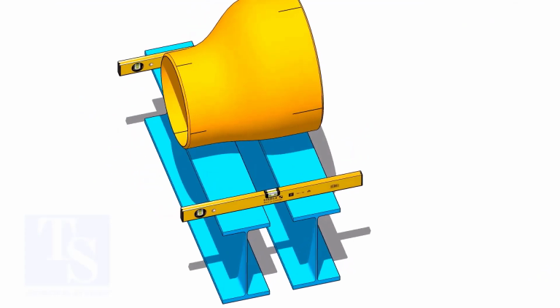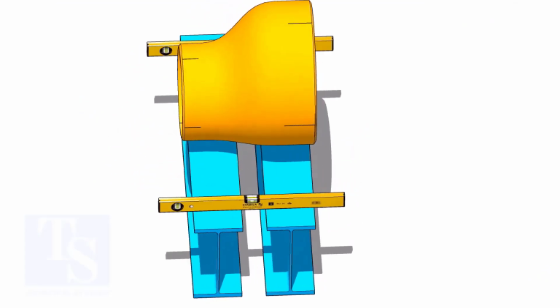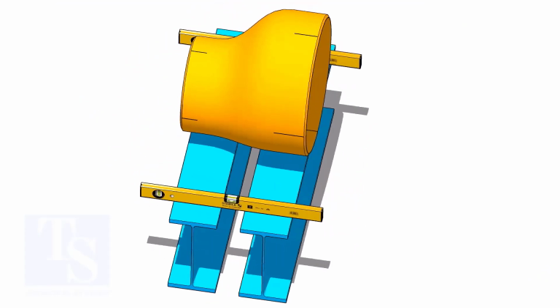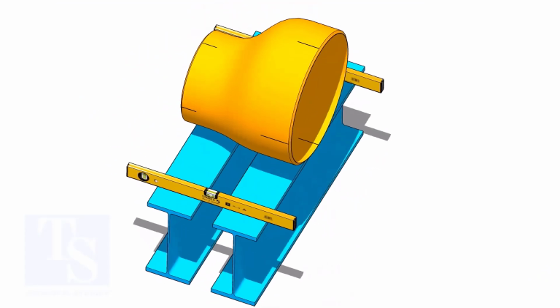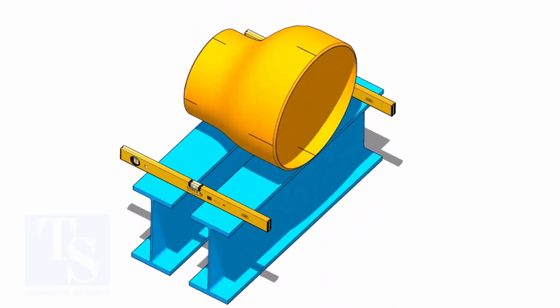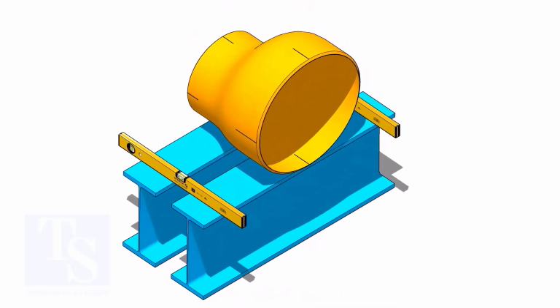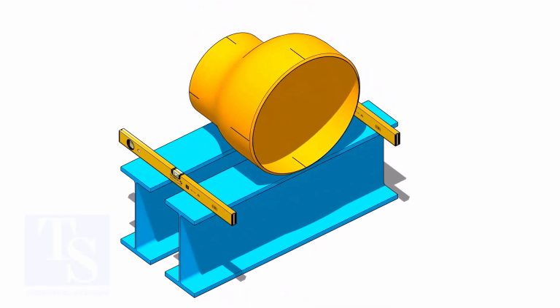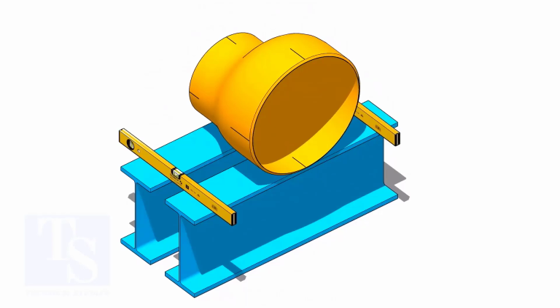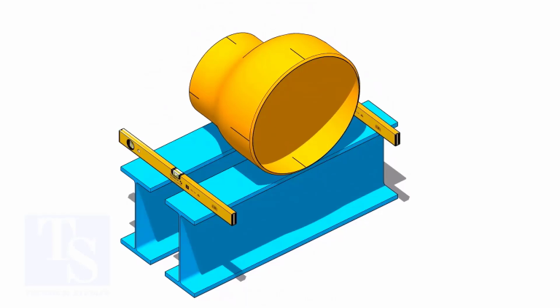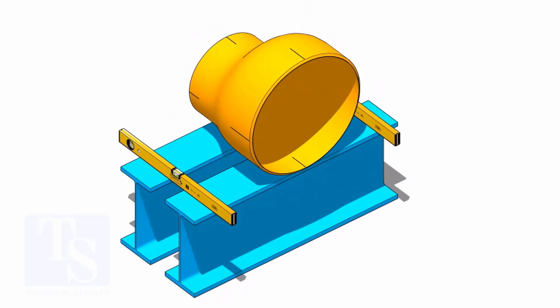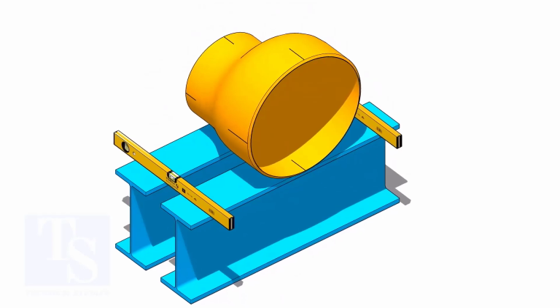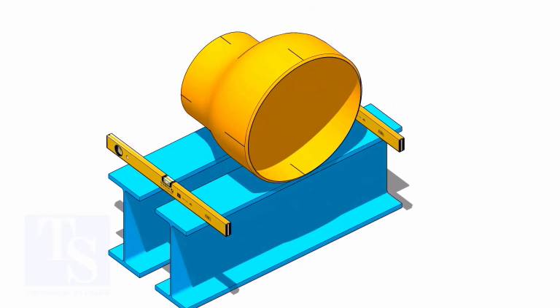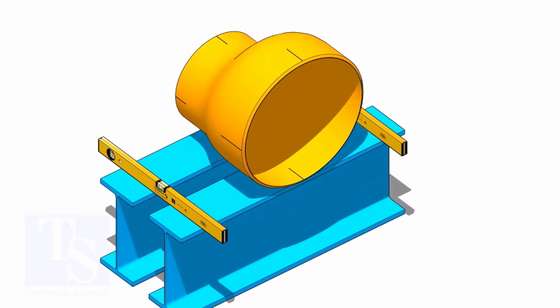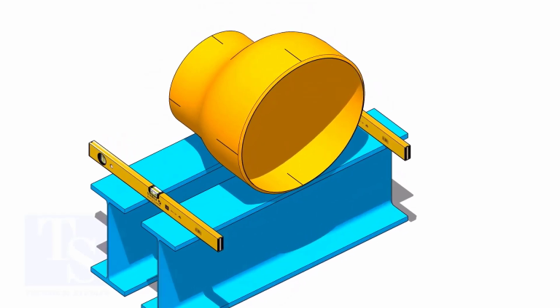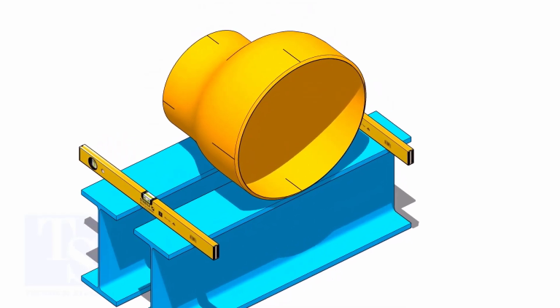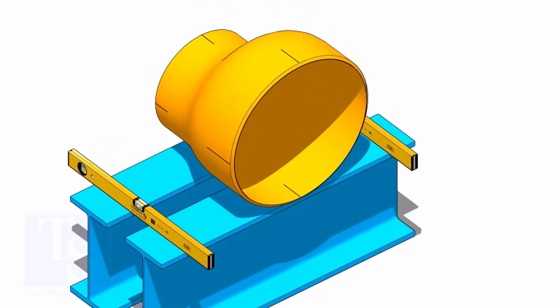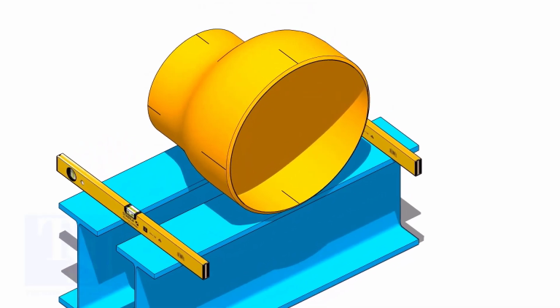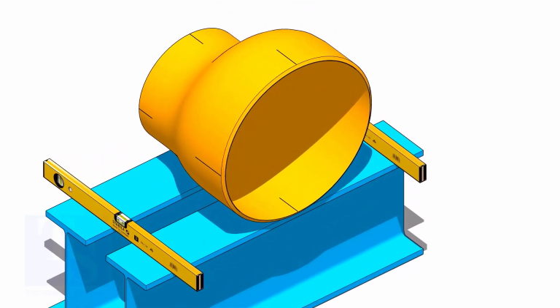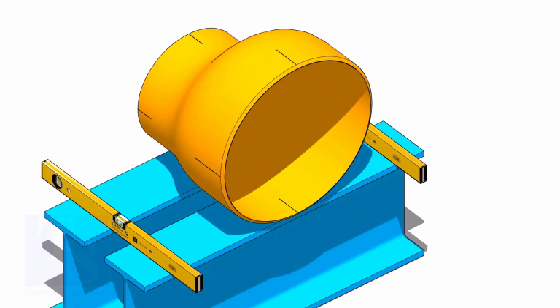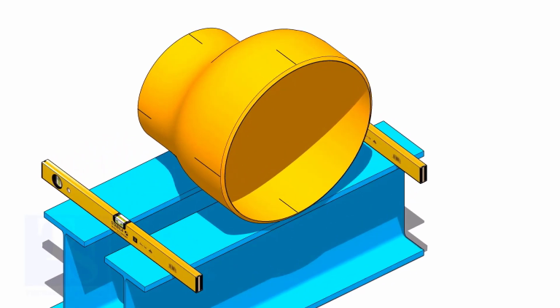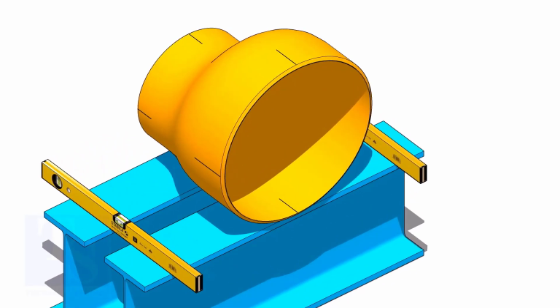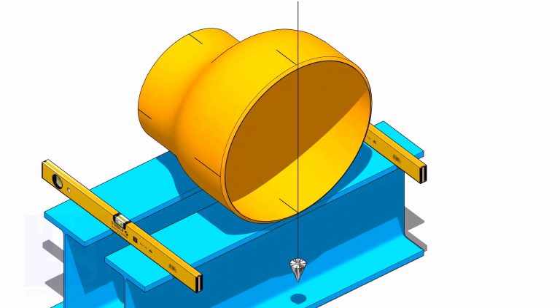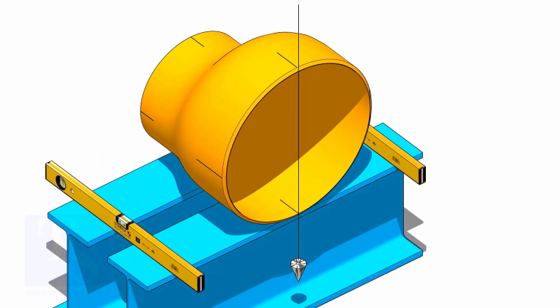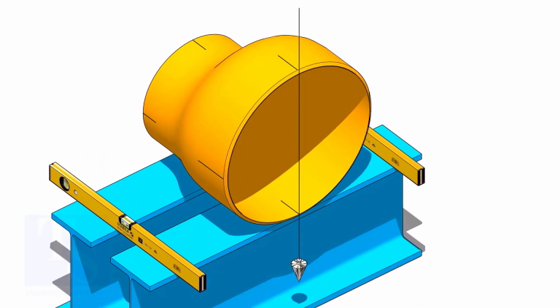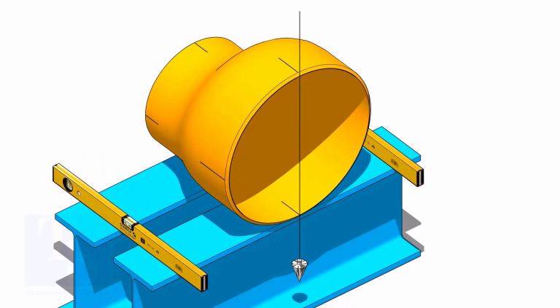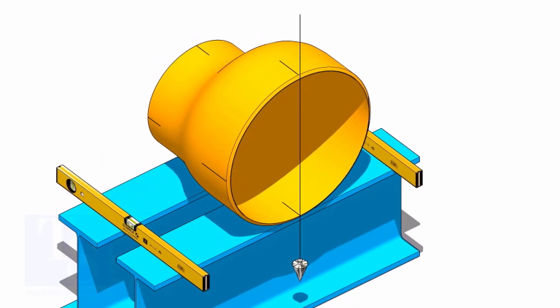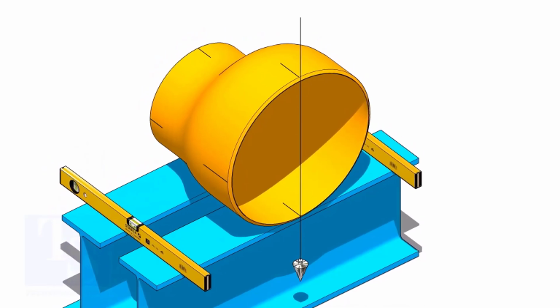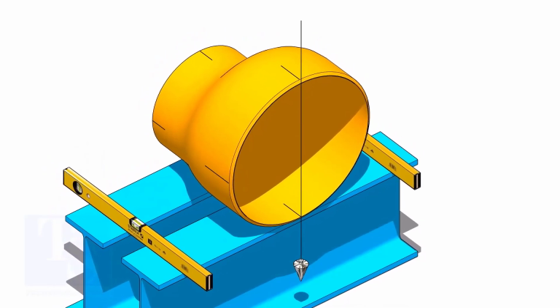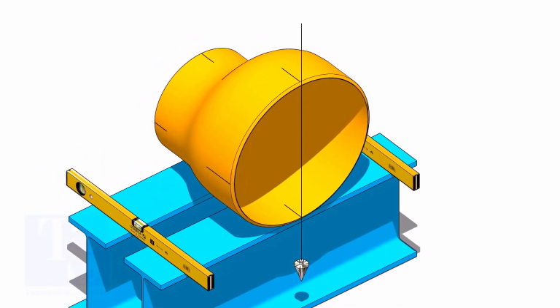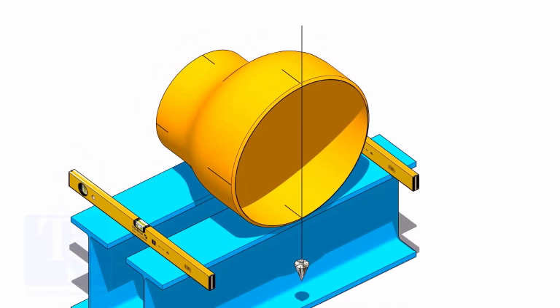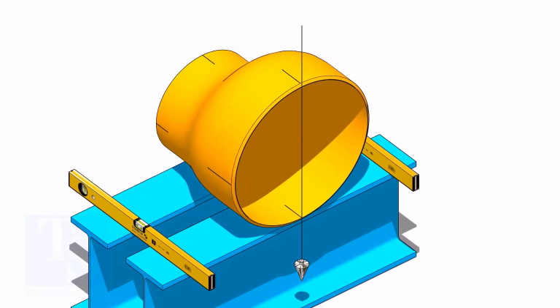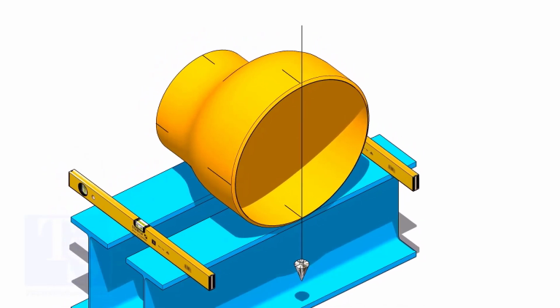Put the reducer on supports. Plumb the reducer and put packing on both sides.